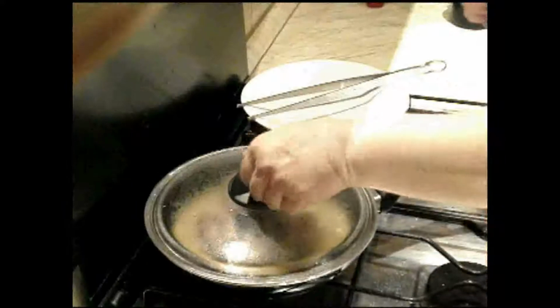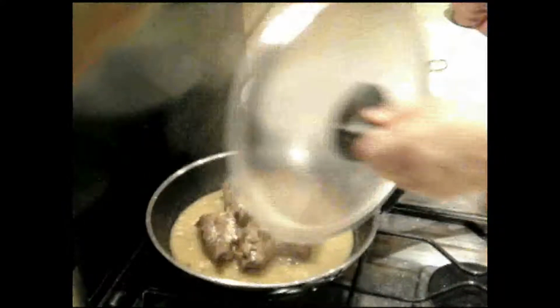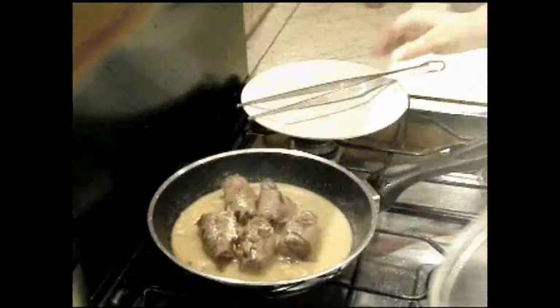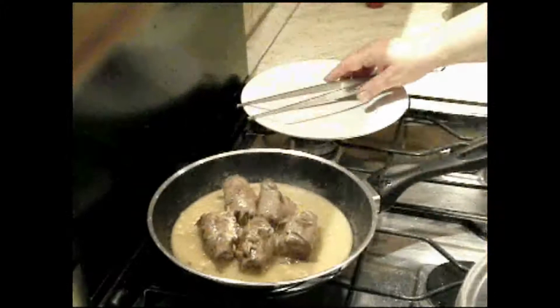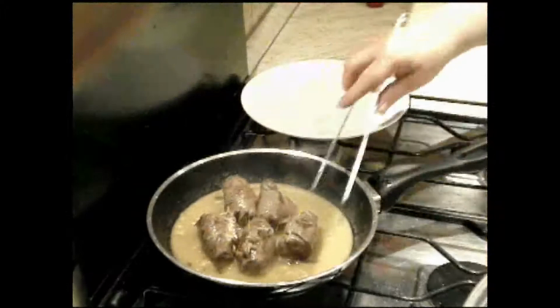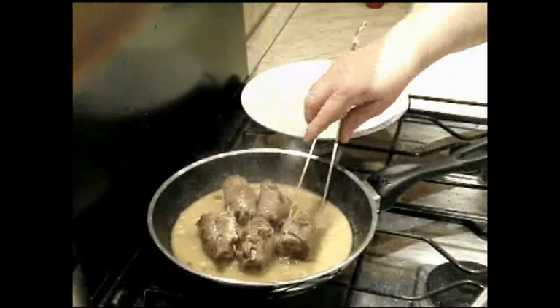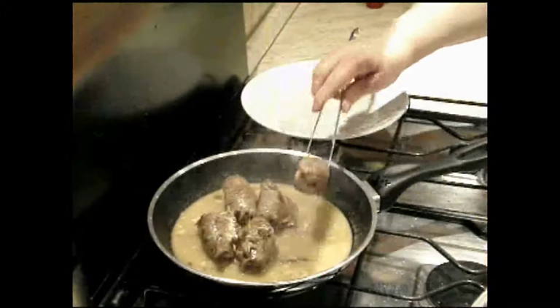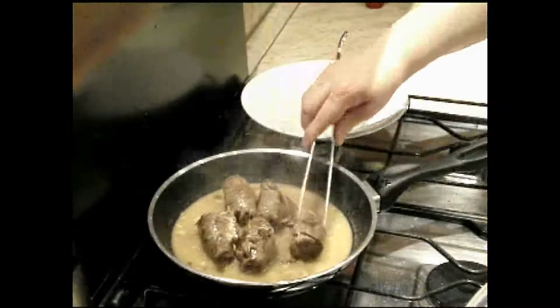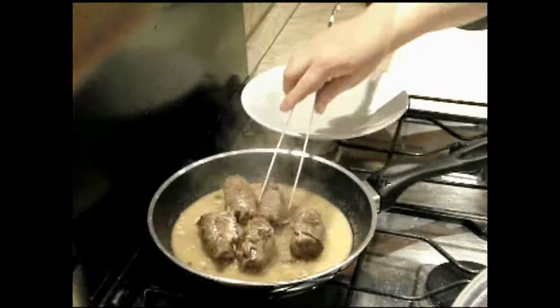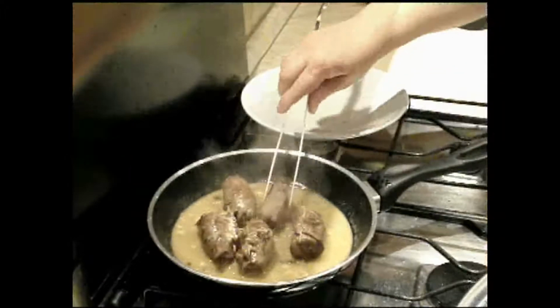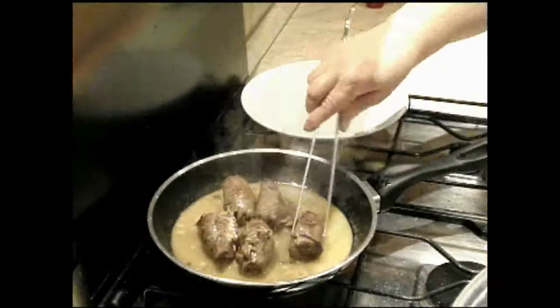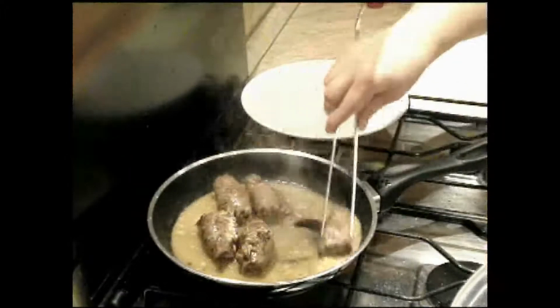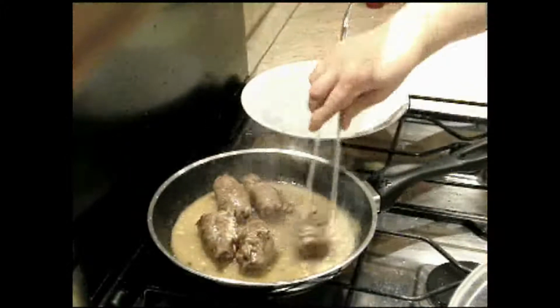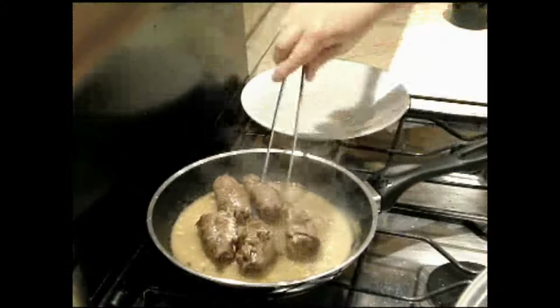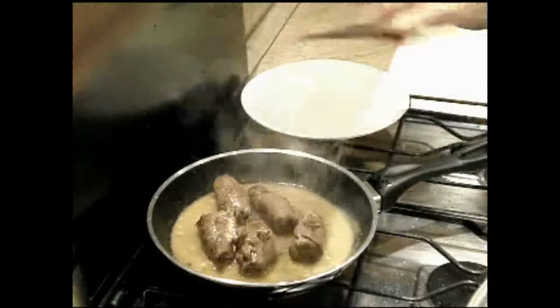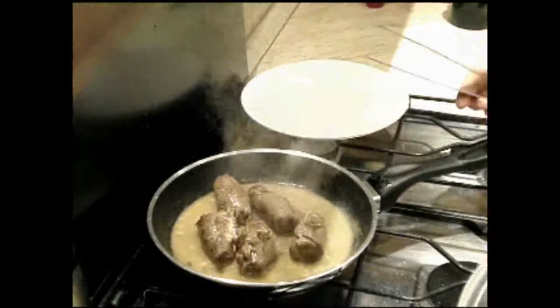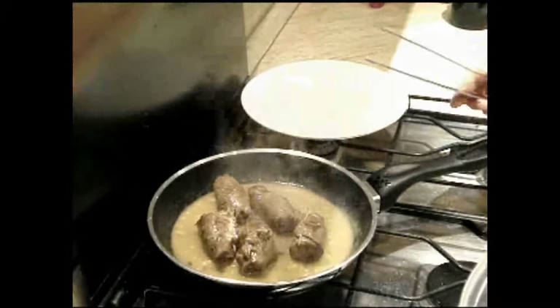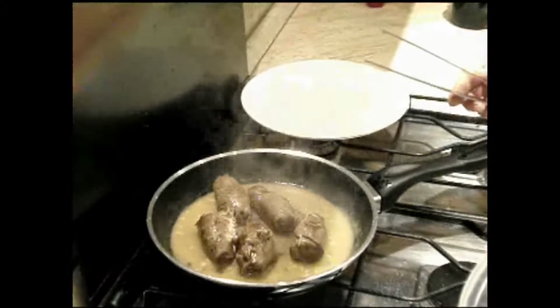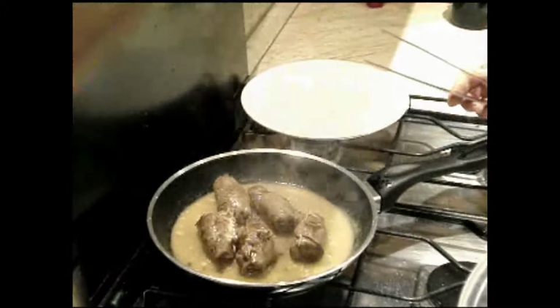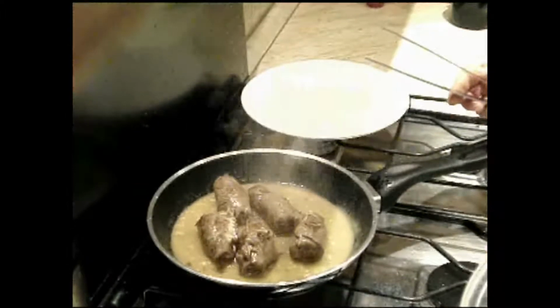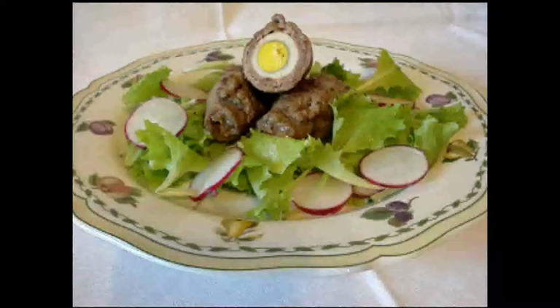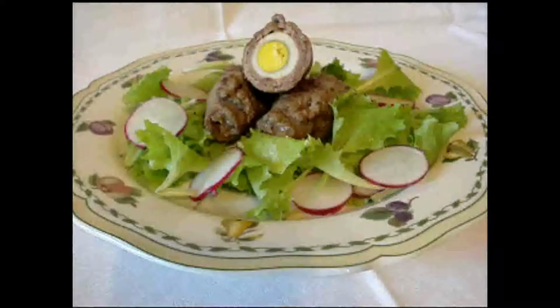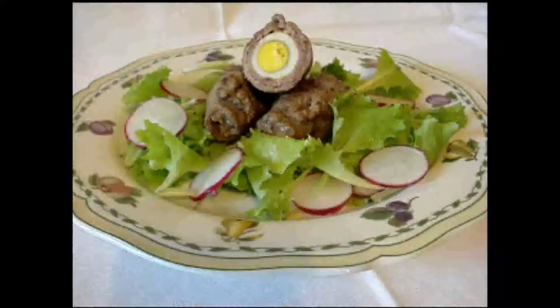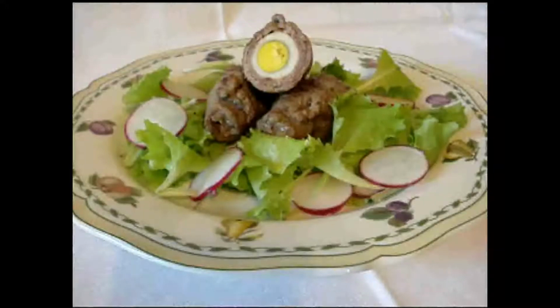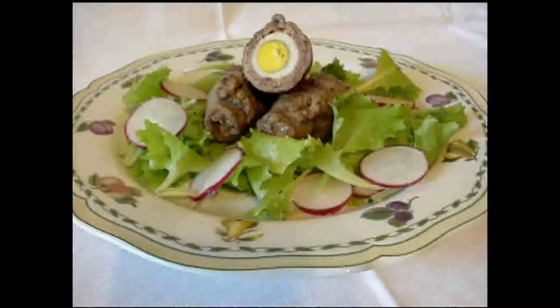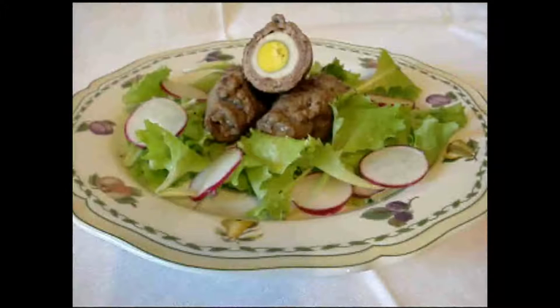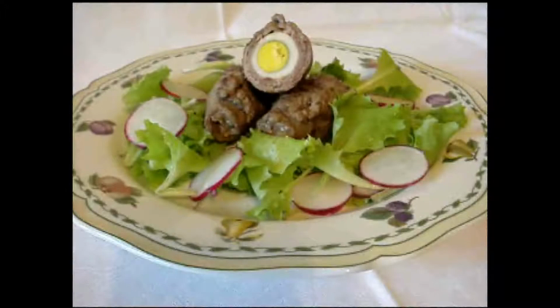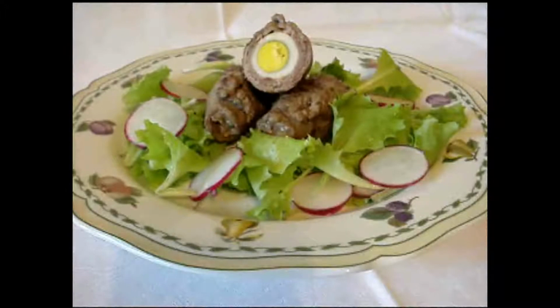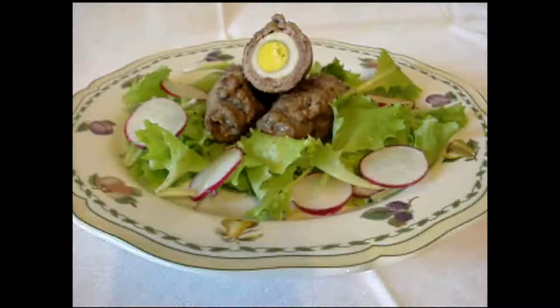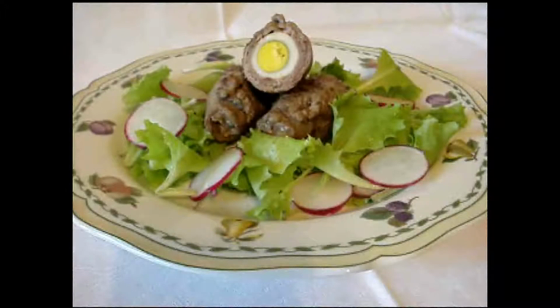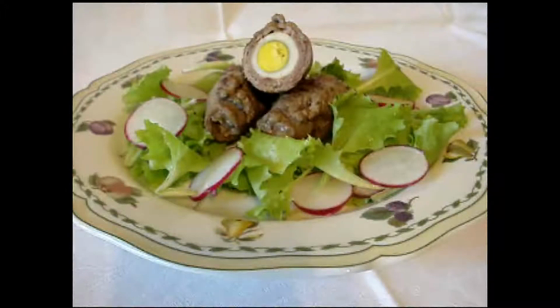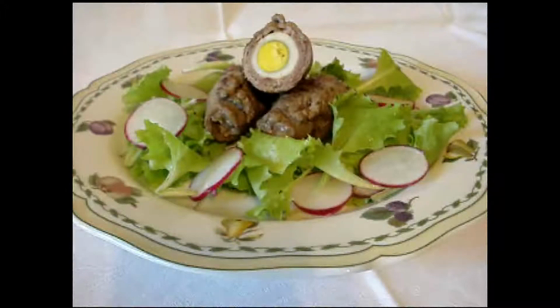A questo punto i nostri involtini sono pronti. Hanno fatto il loro bel sughino. È pronto da impiattare. Ed ecco come risulterà il piatto finito, accompagnato da una semplice insalata.